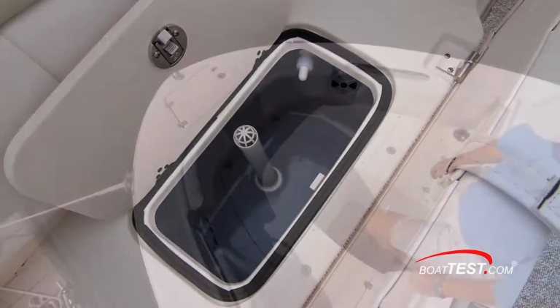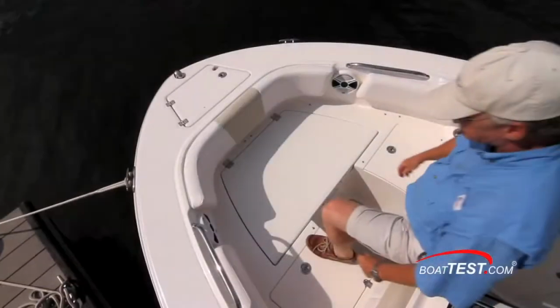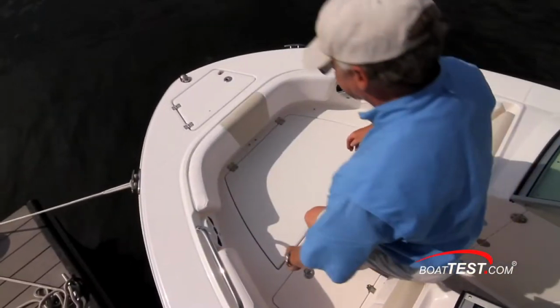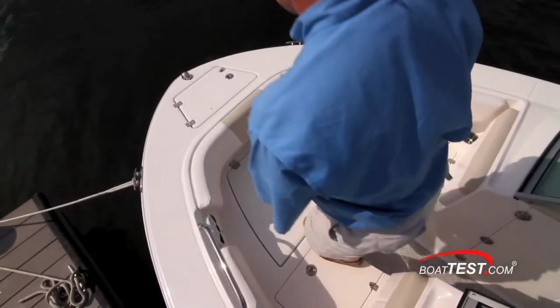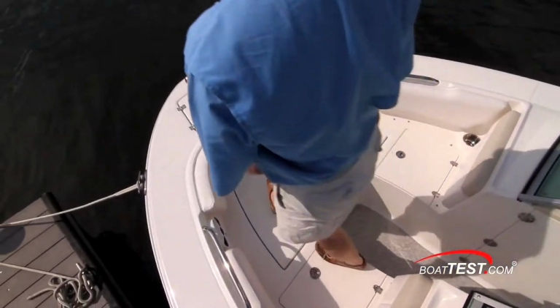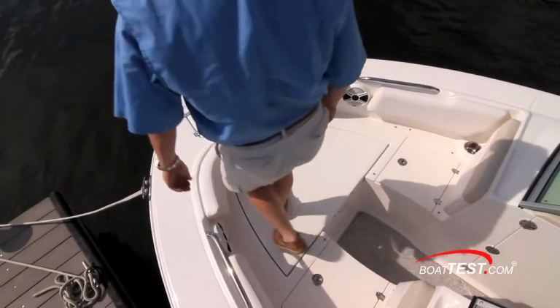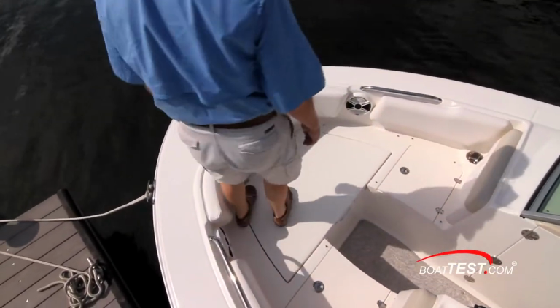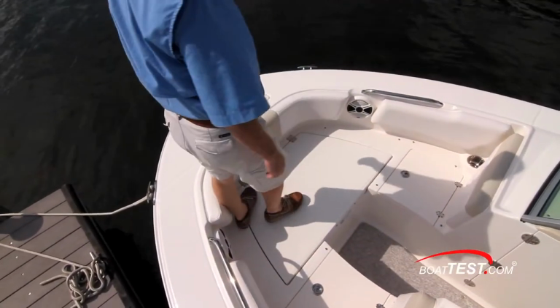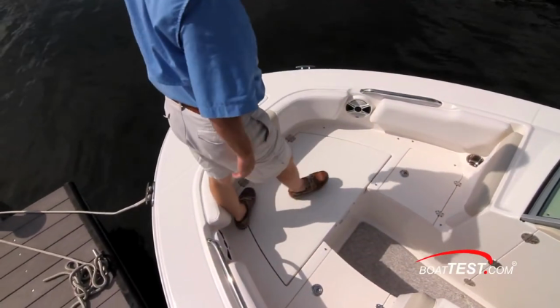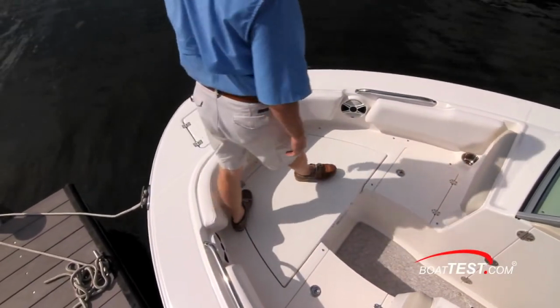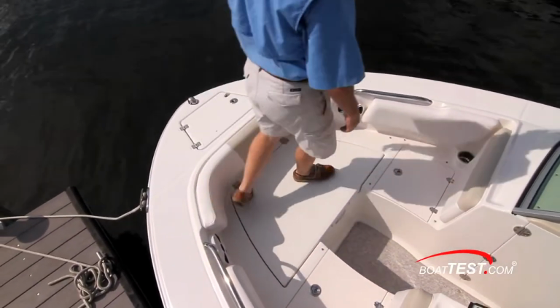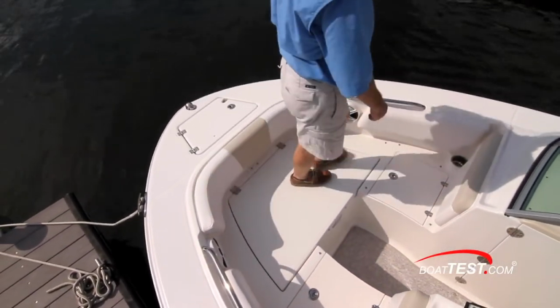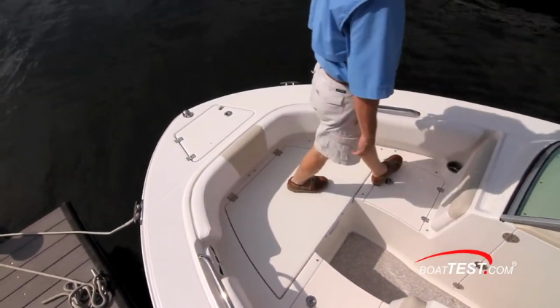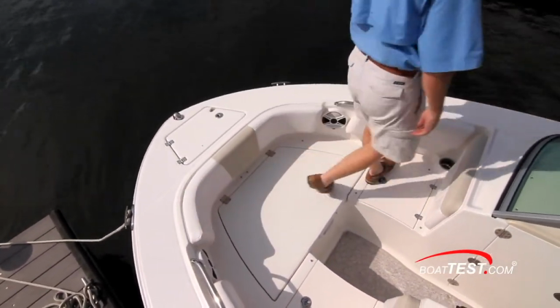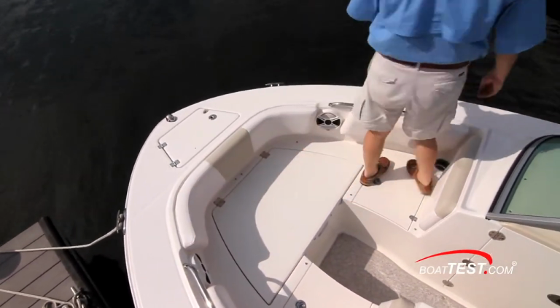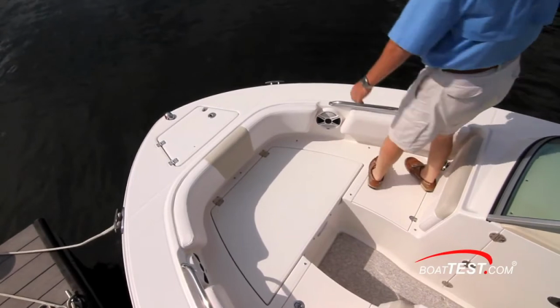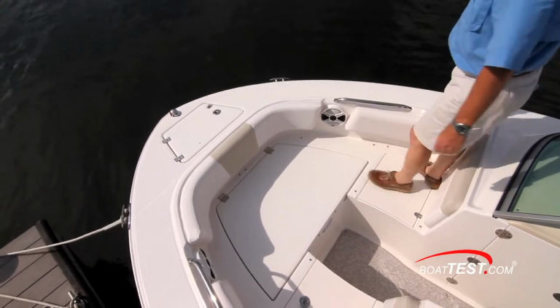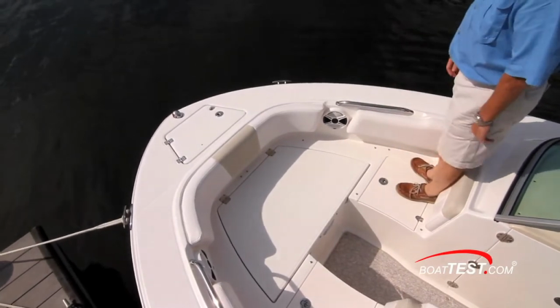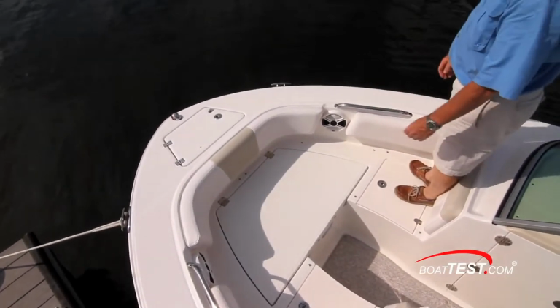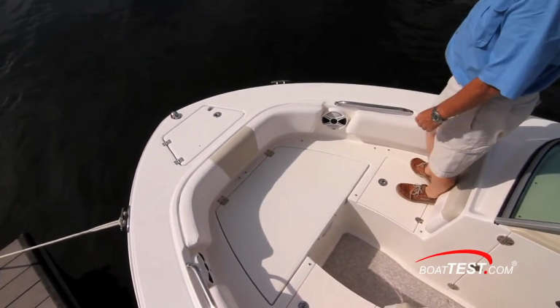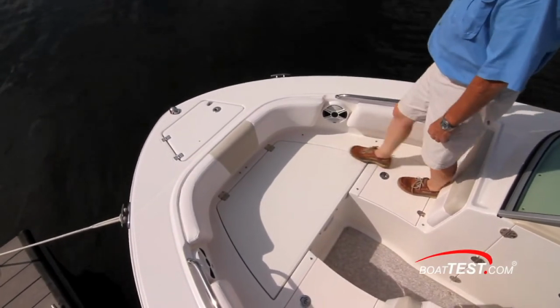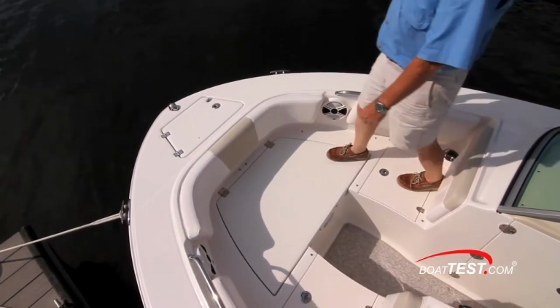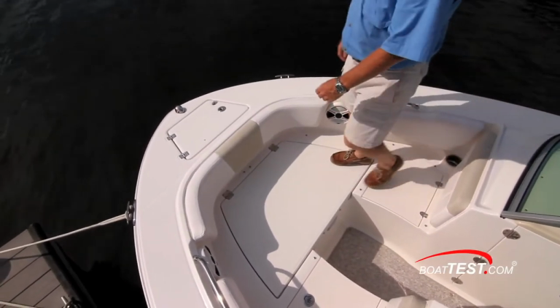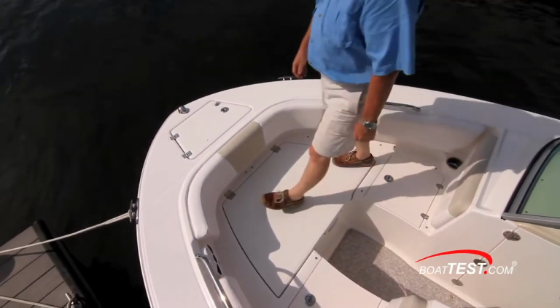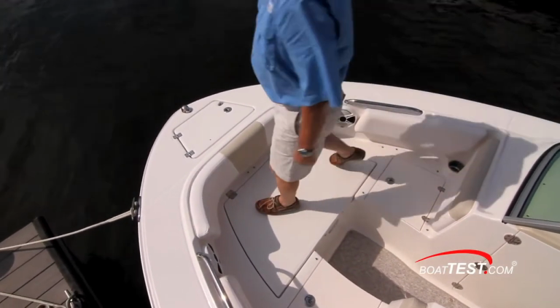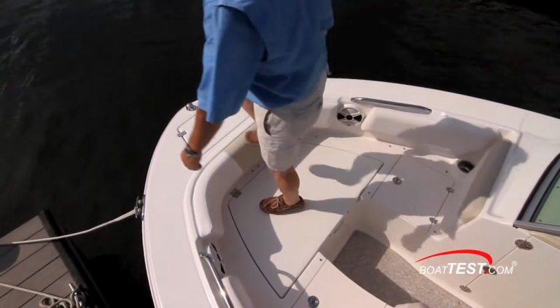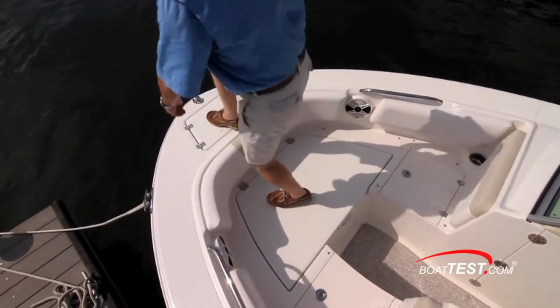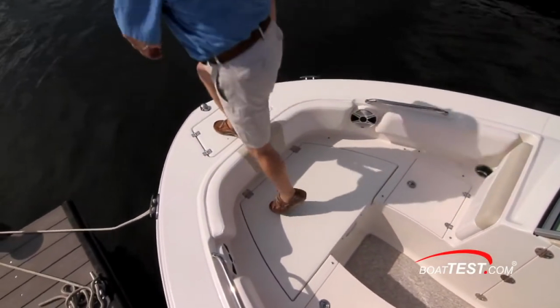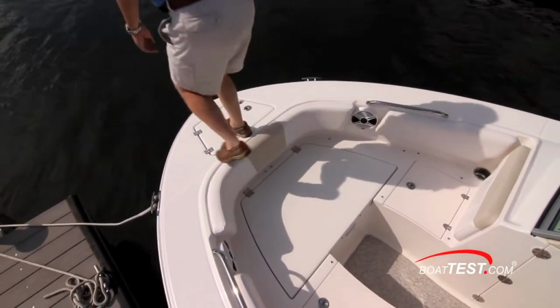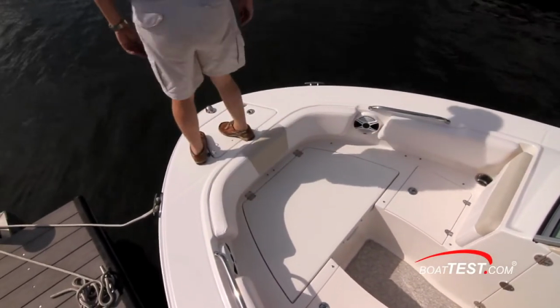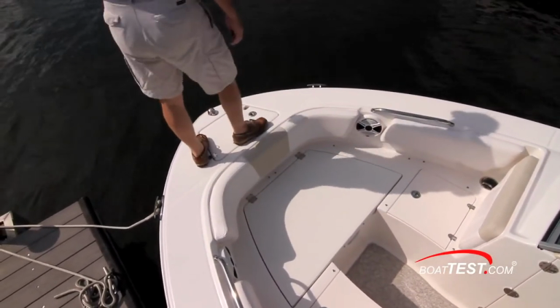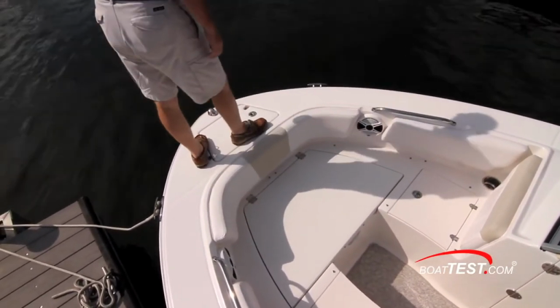With the bow cushions removed, the entire foredeck becomes a wraparound casting platform with storage underneath the seats. And the entire deck is fully fiberglass lined for easy hose-down cleanups.